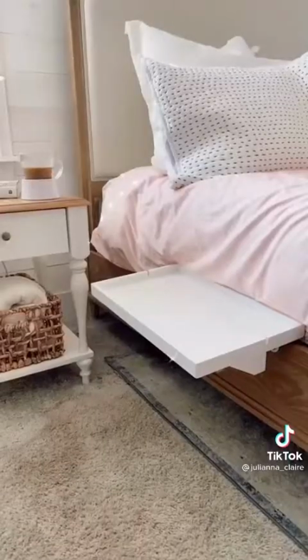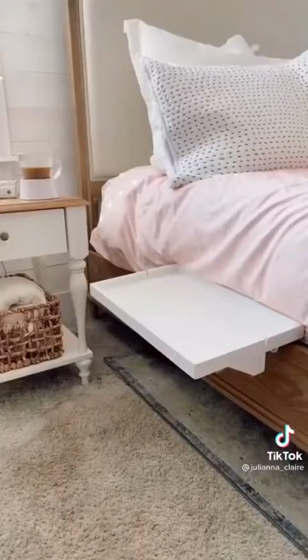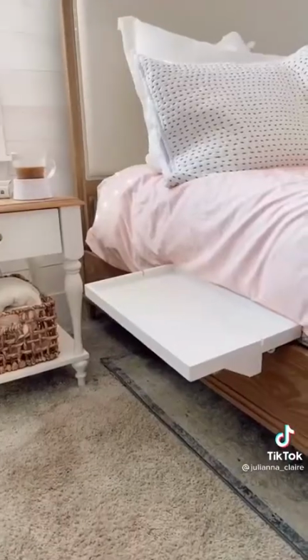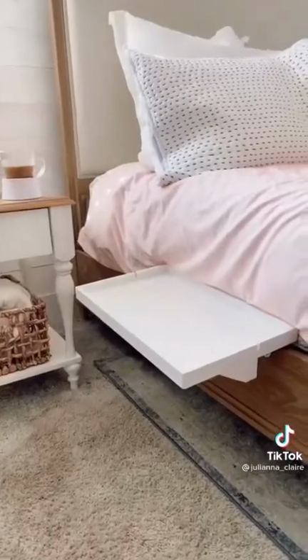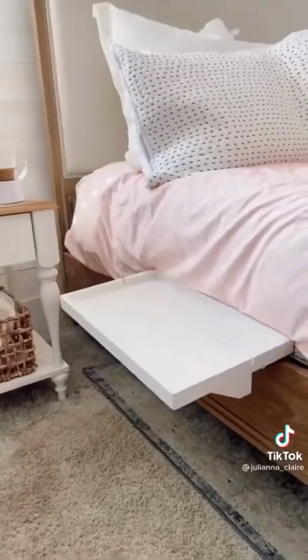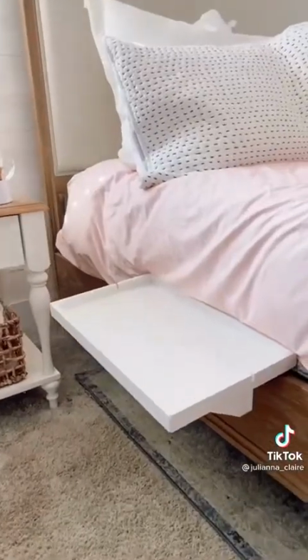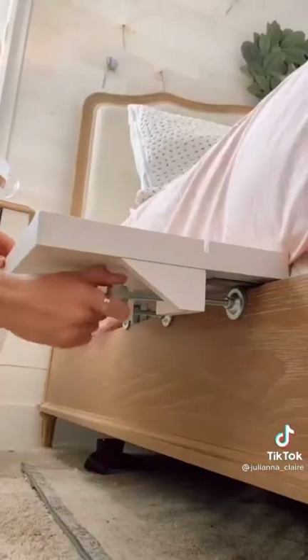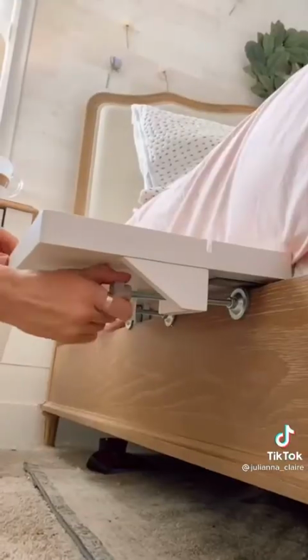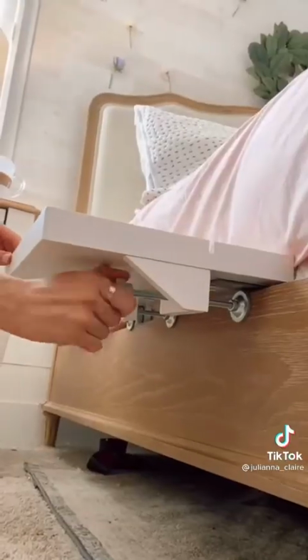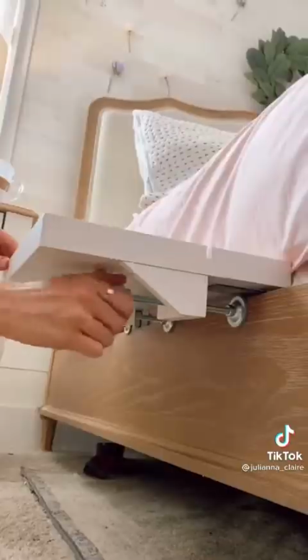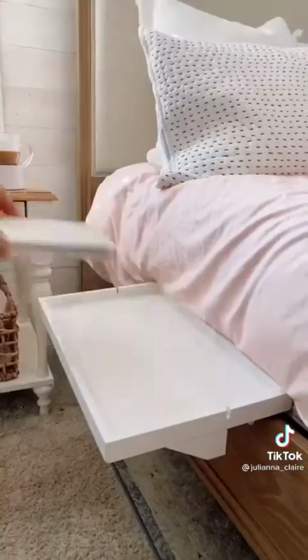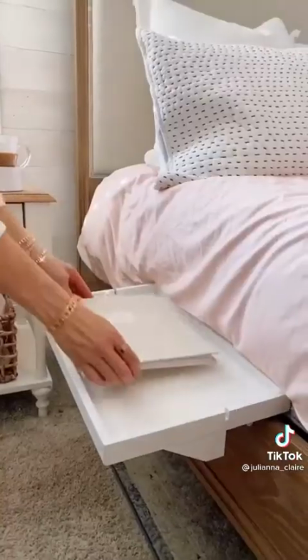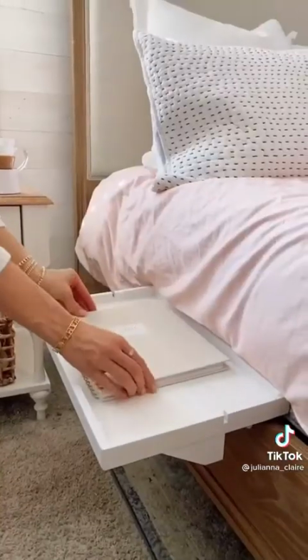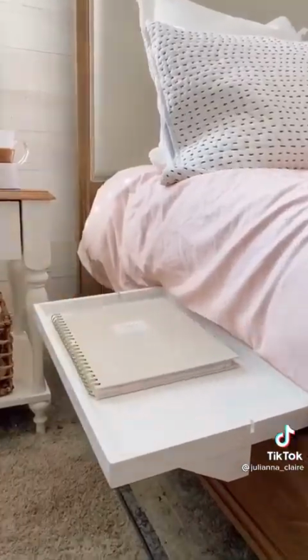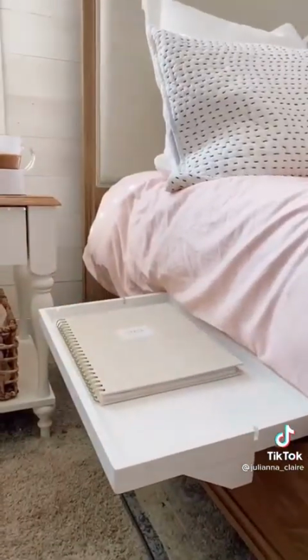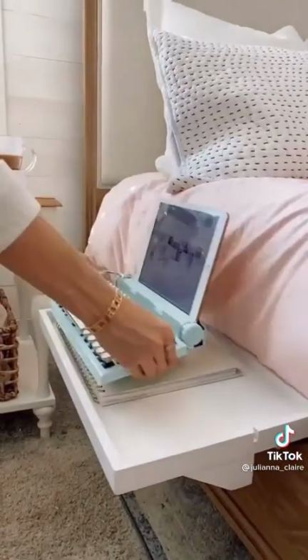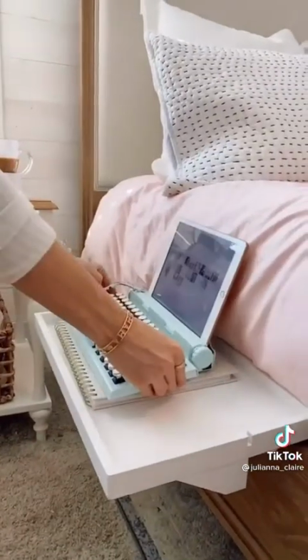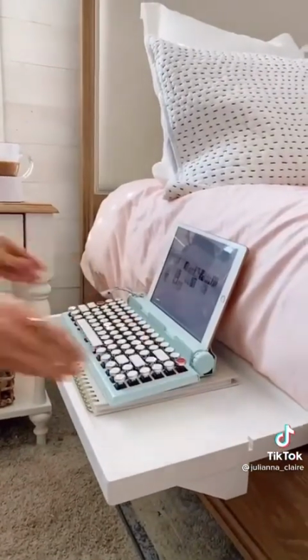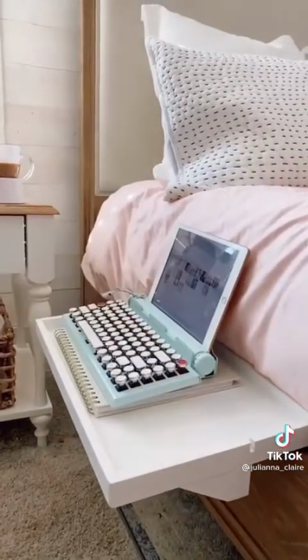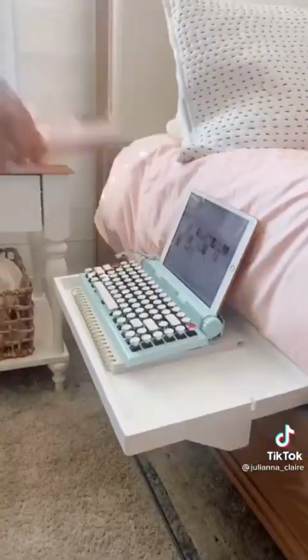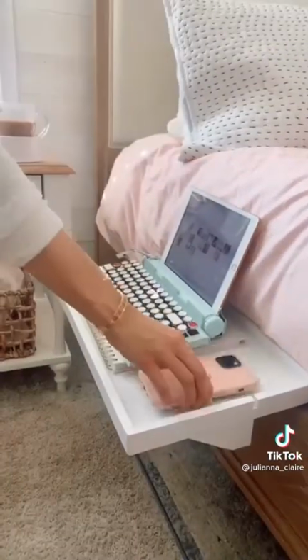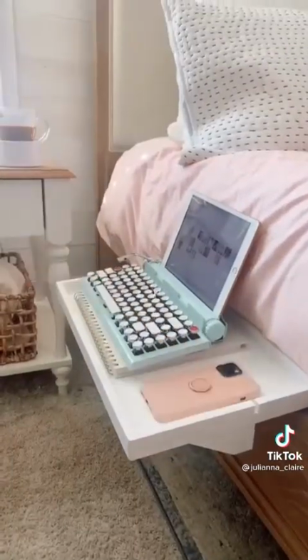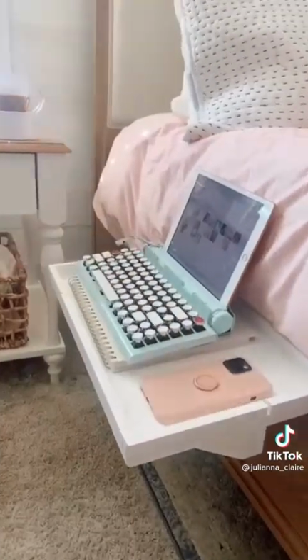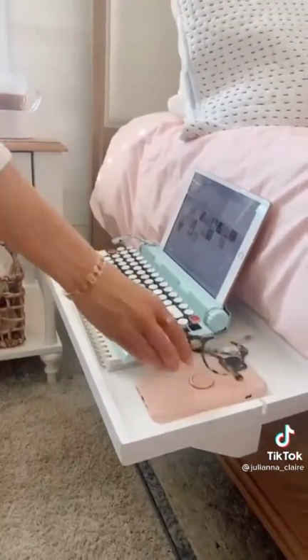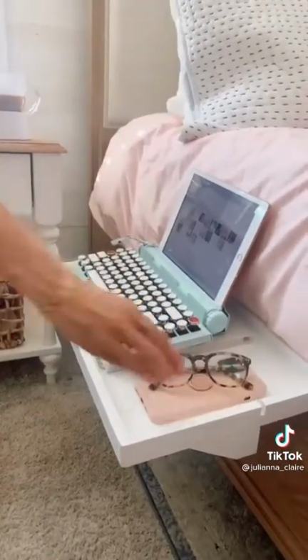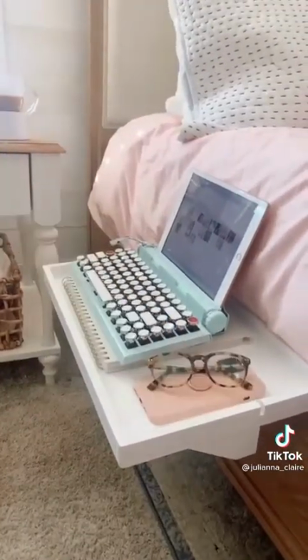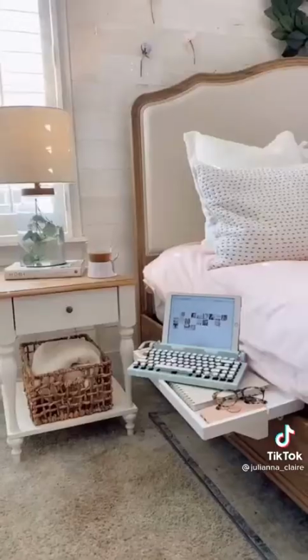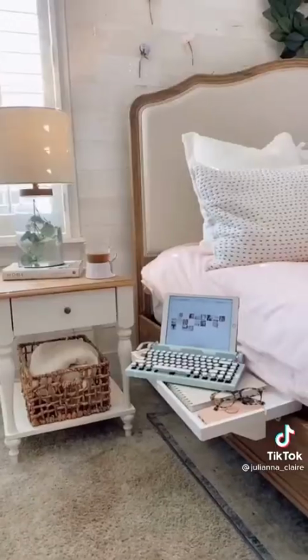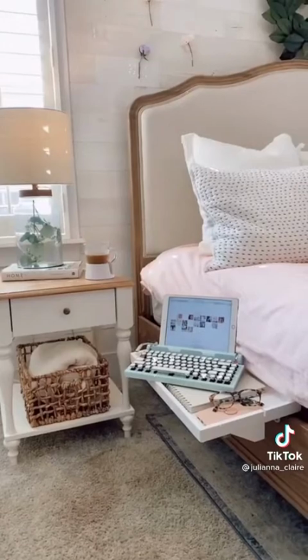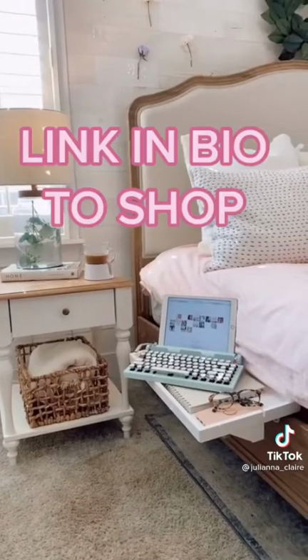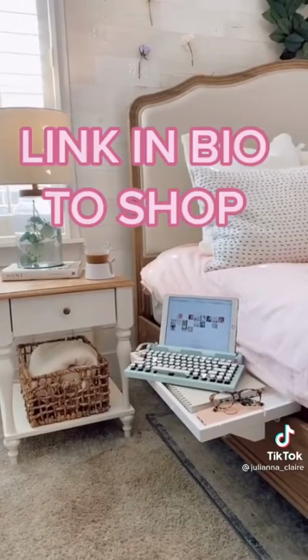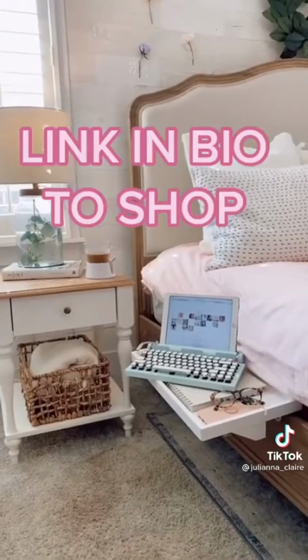If you work from home, the bed shelf is for you. It takes seconds to install and it fits your computer, phone, and other essentials to work from your bed. This item is also perfect for small space living. Link in bio to shop all products.